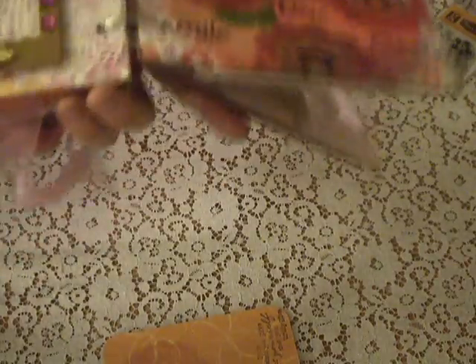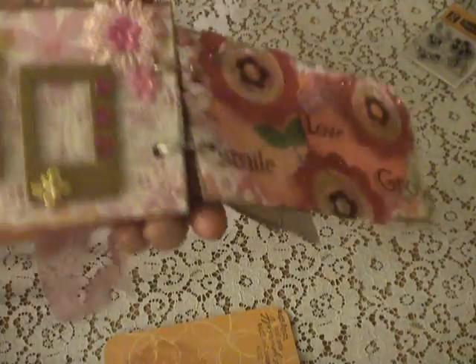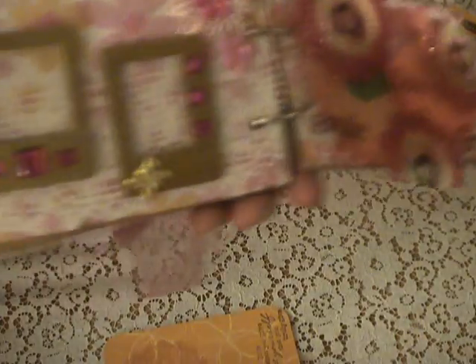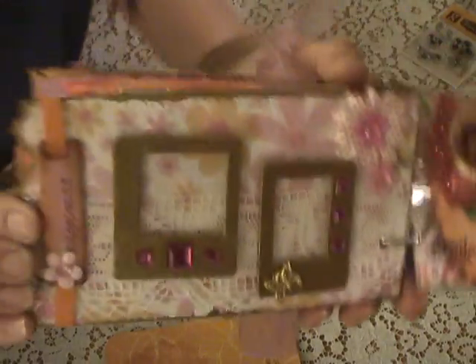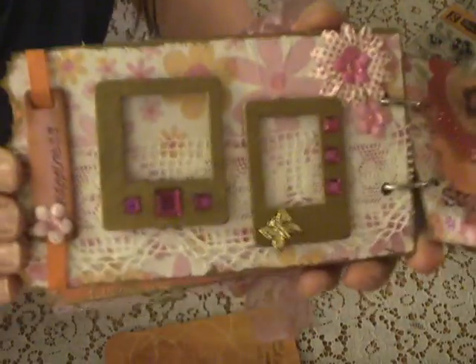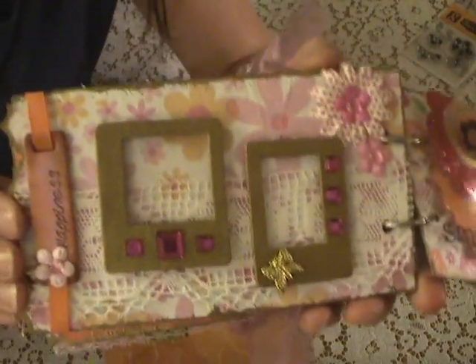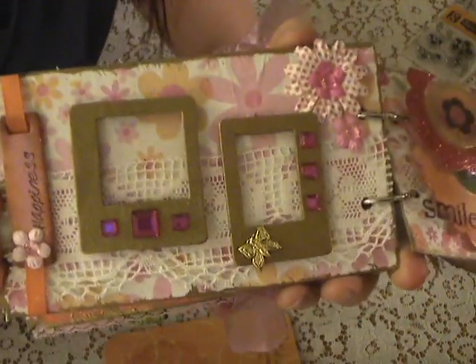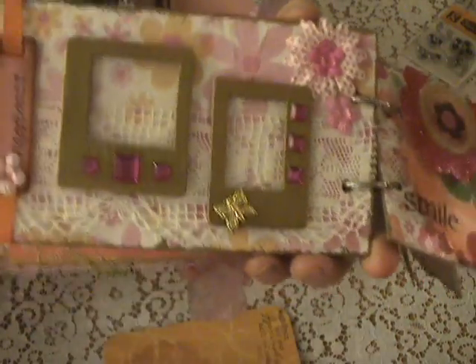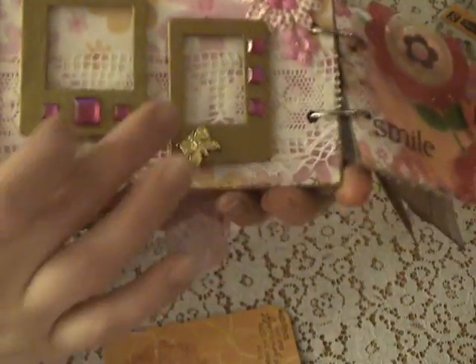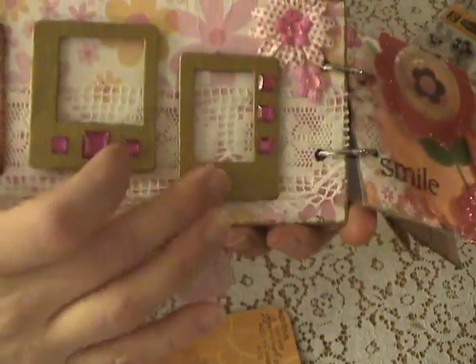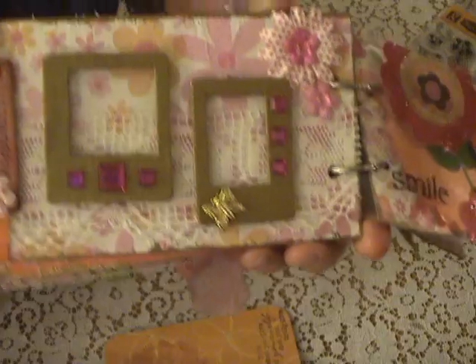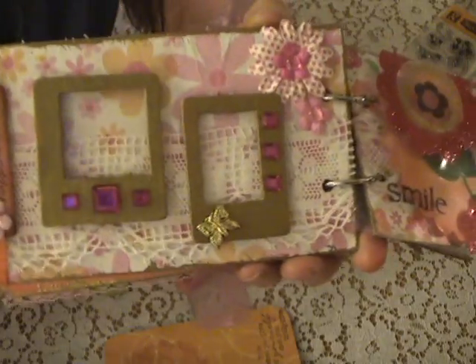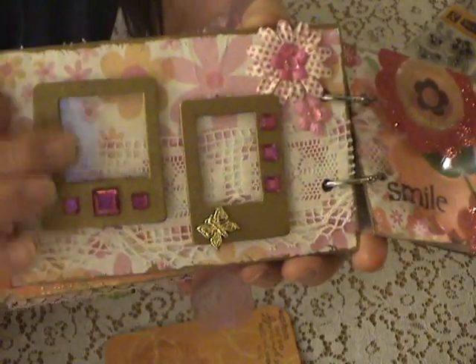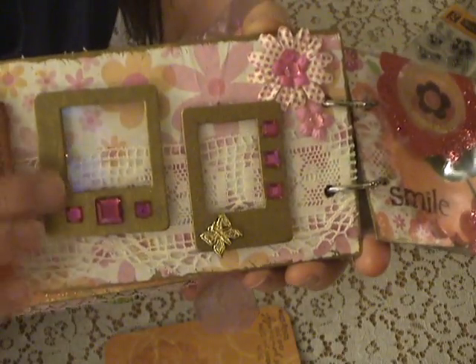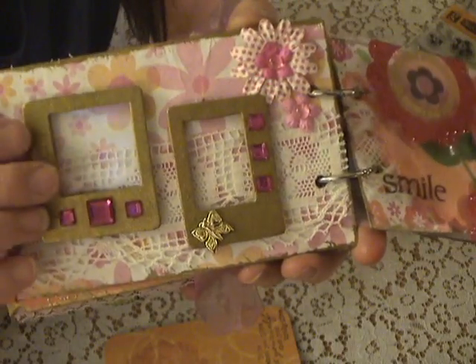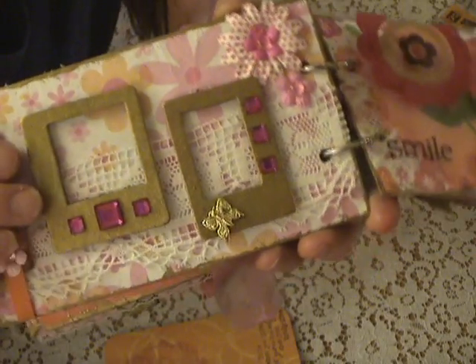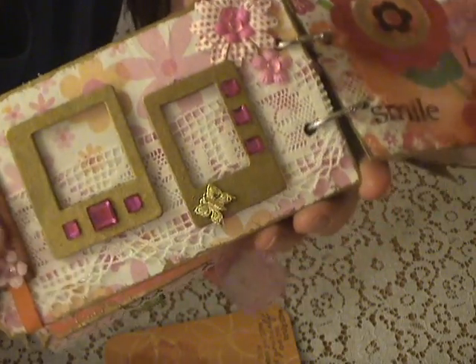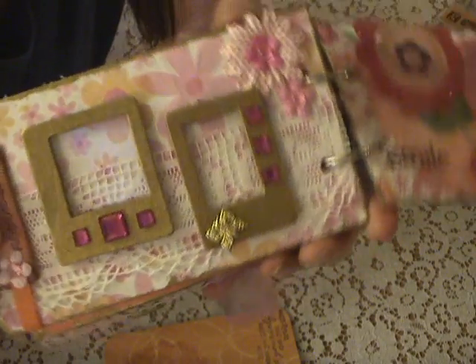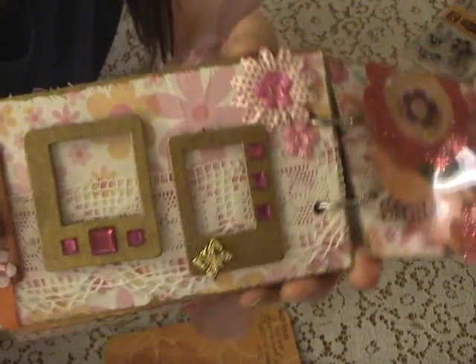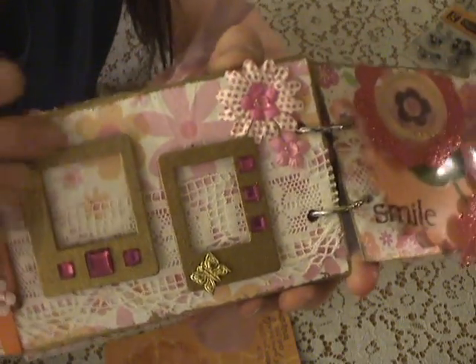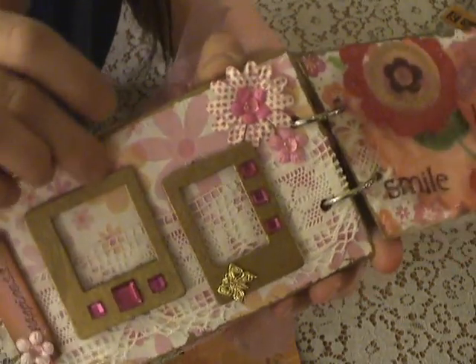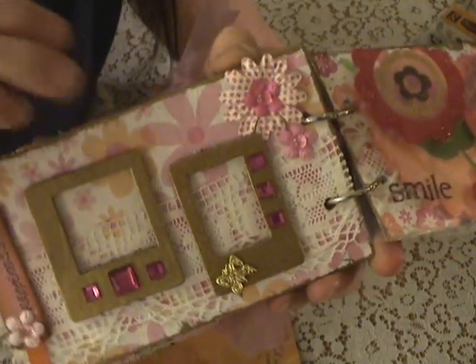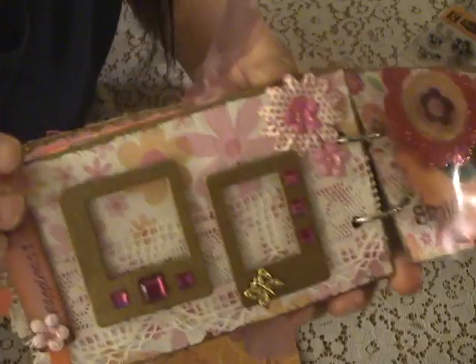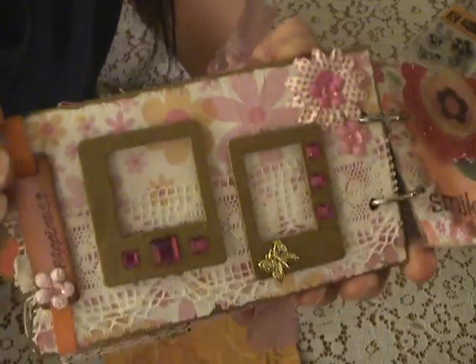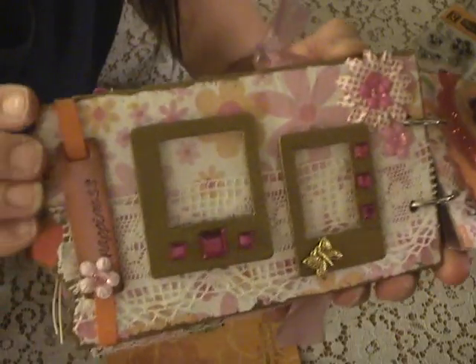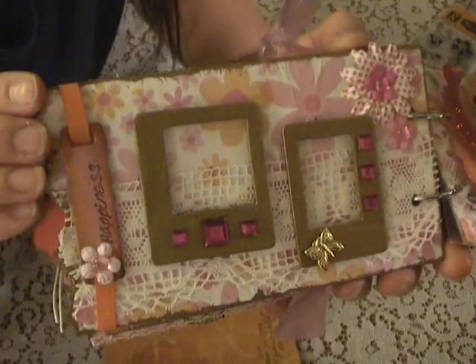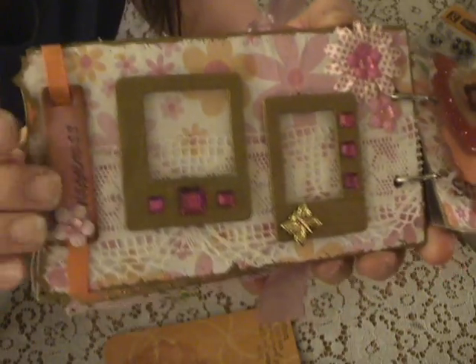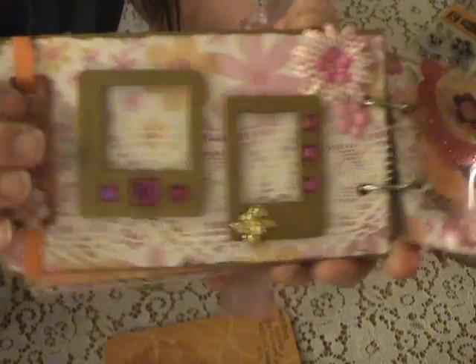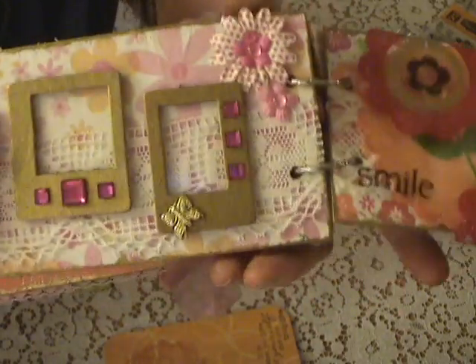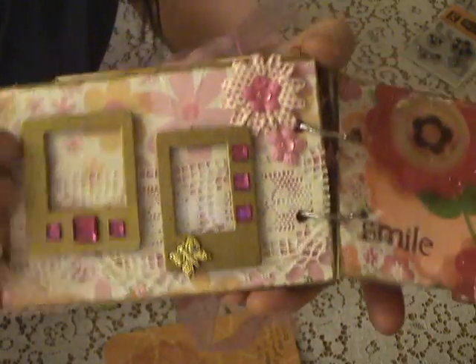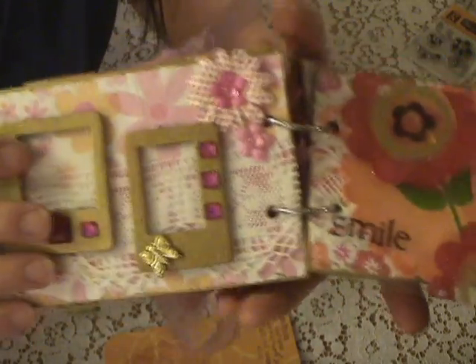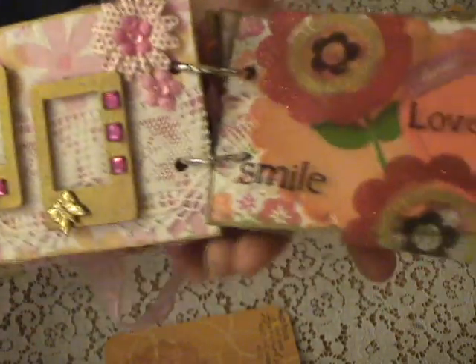Here's this page — I just put a little butterfly there and these are painted. I did frames that she could stick pictures in. It says 'happiness' and there's just lace behind.